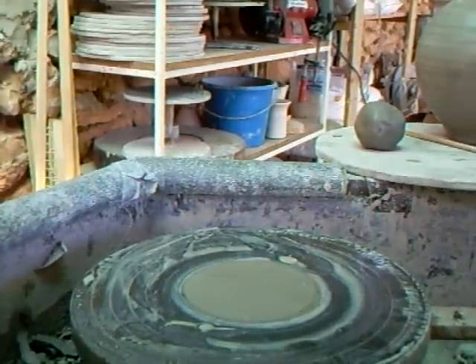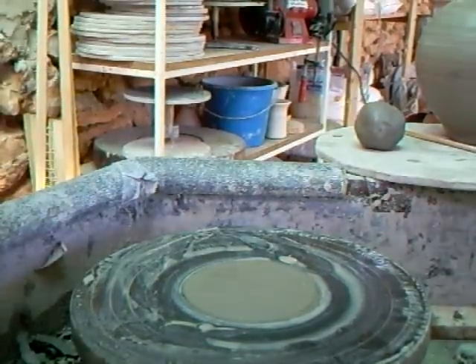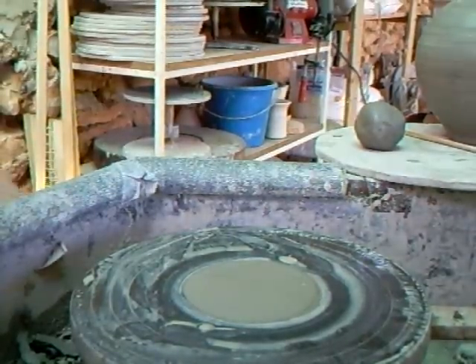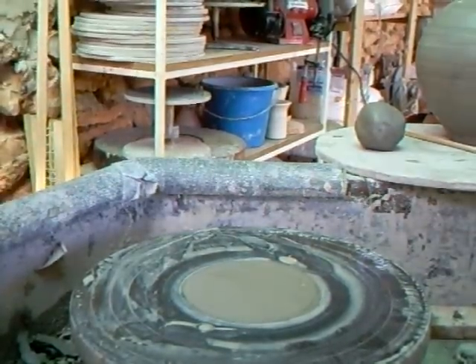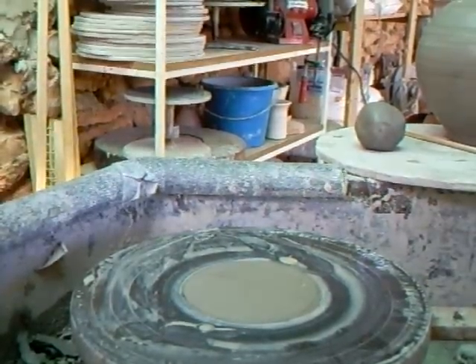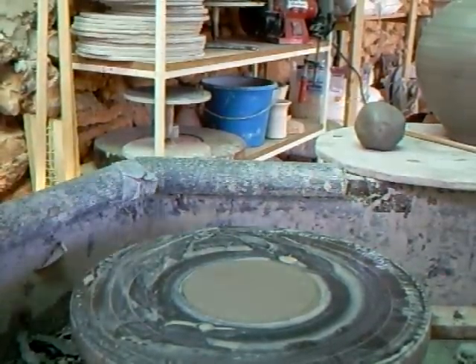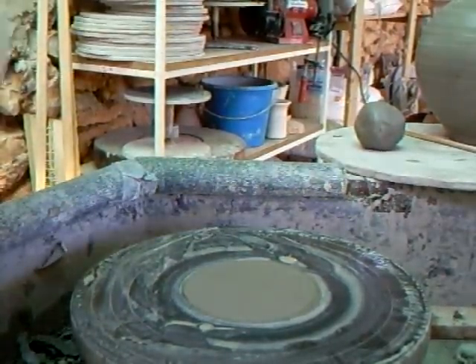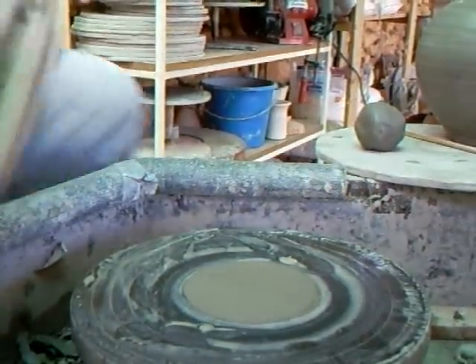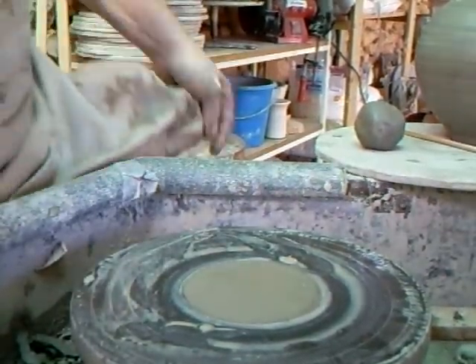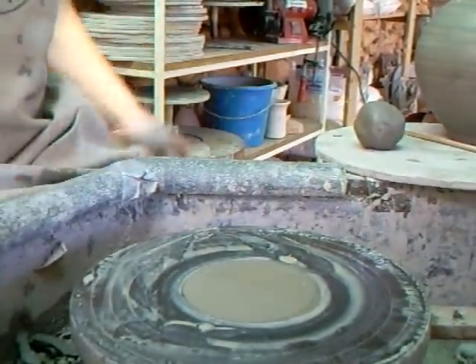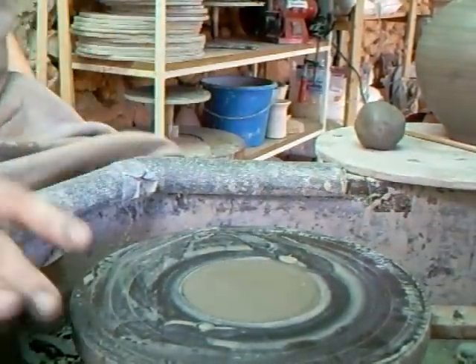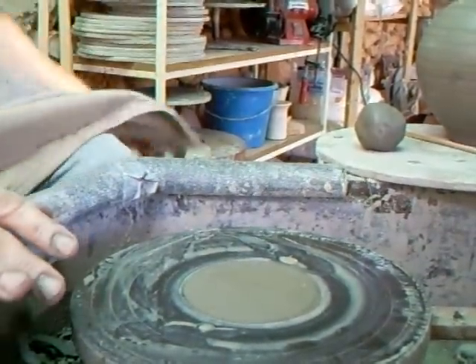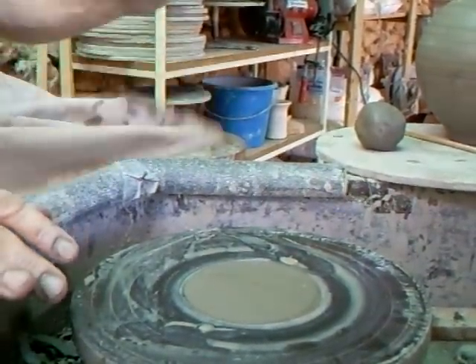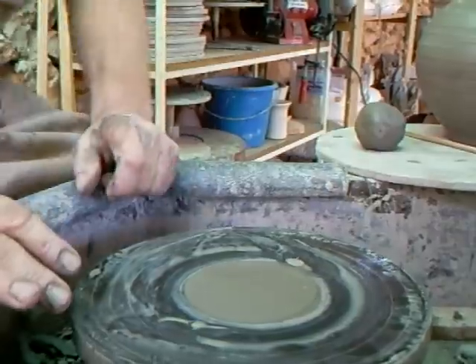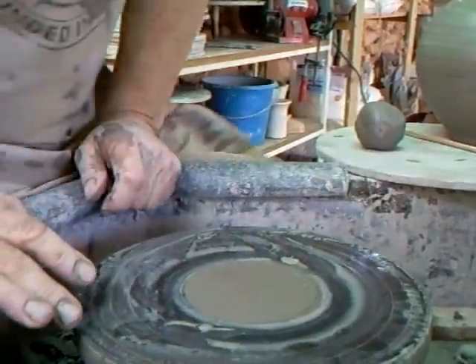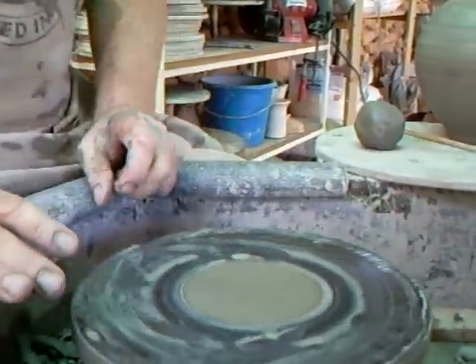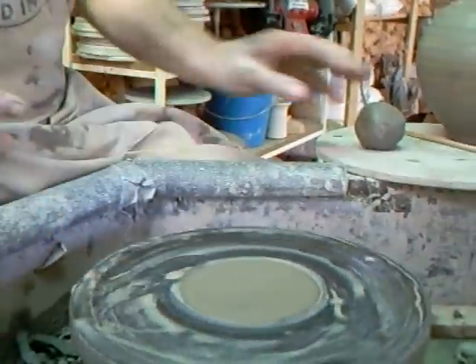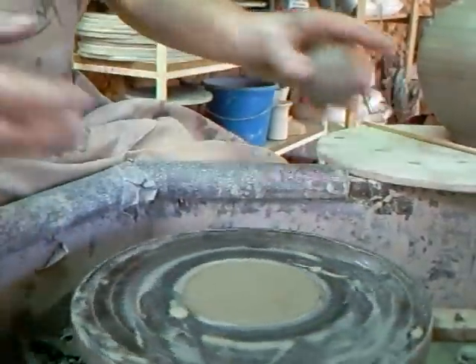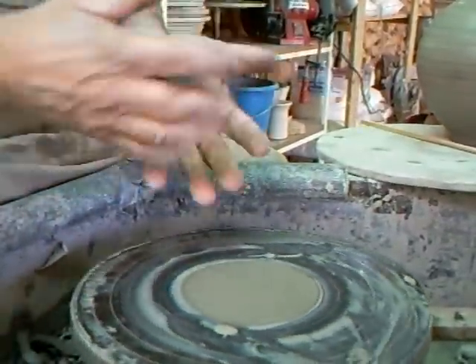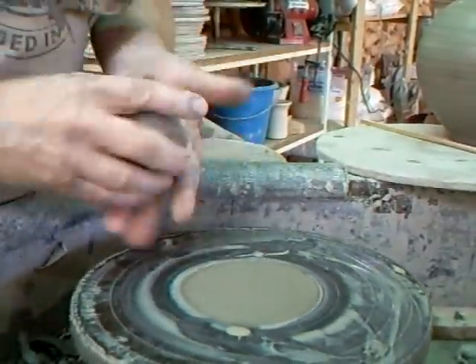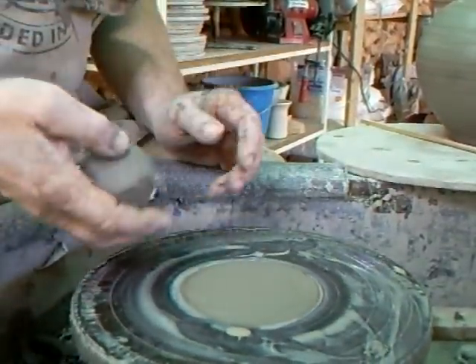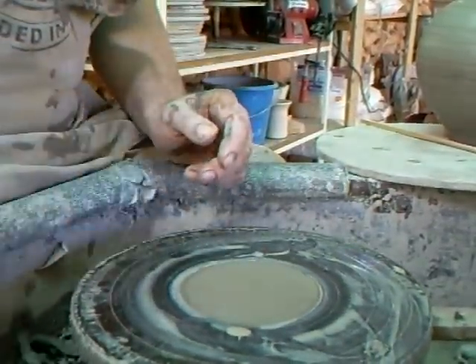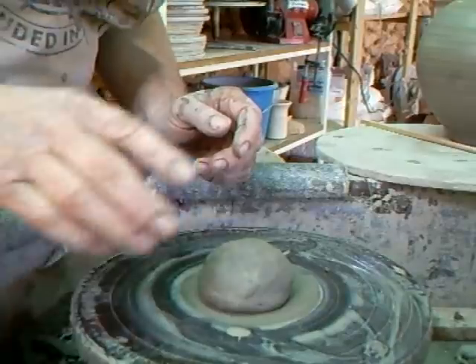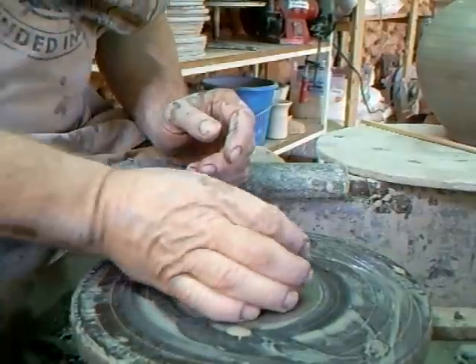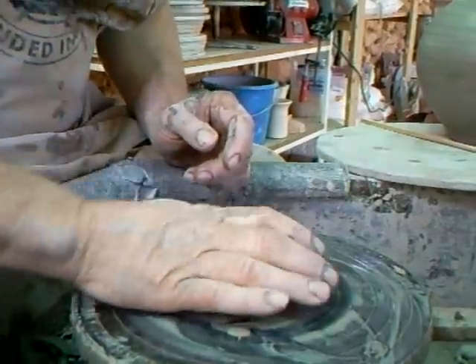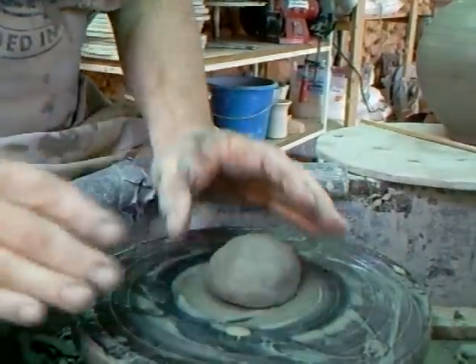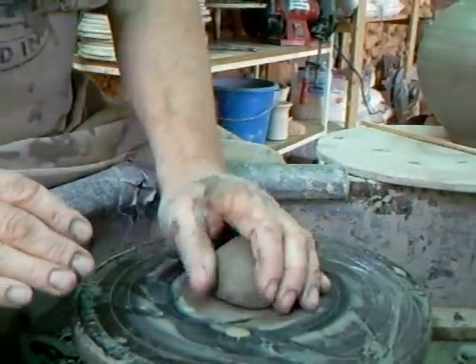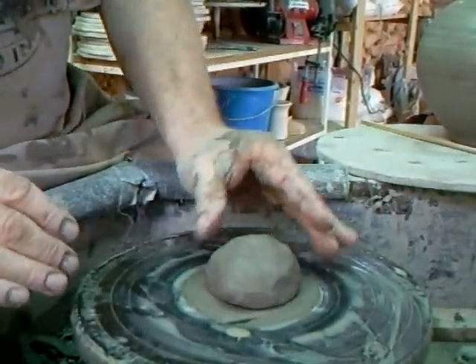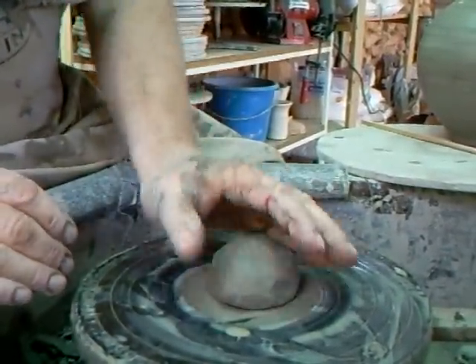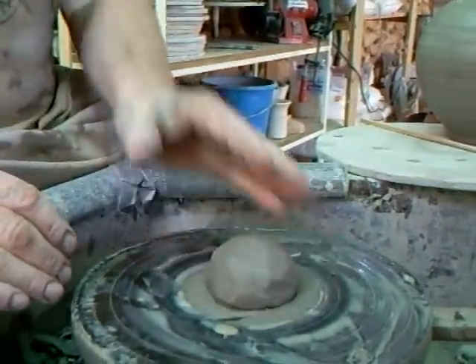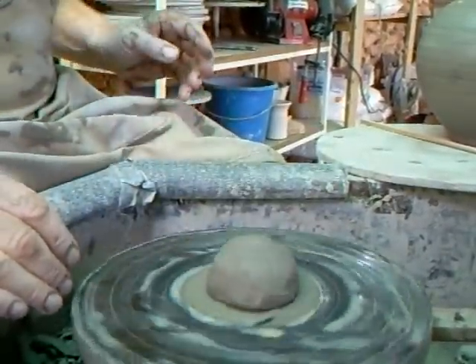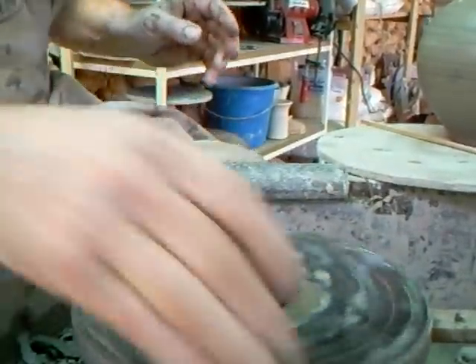Right folks, we're back here again, back down on the wheel head, and I've got to do the spout, so that's about 150 grams of clay, something like that.